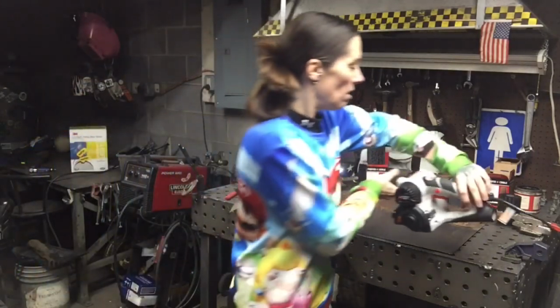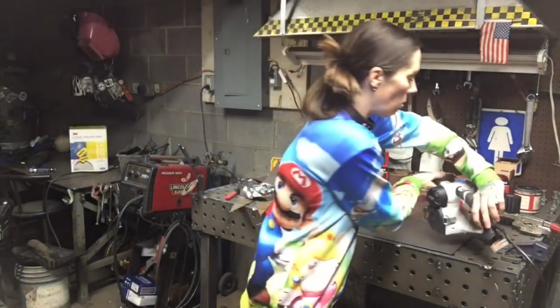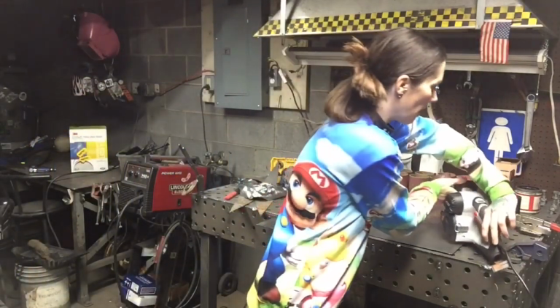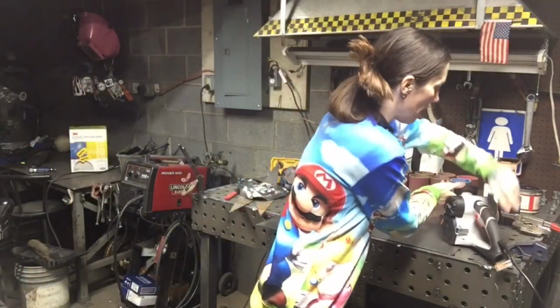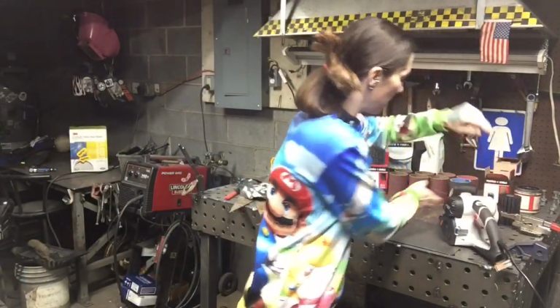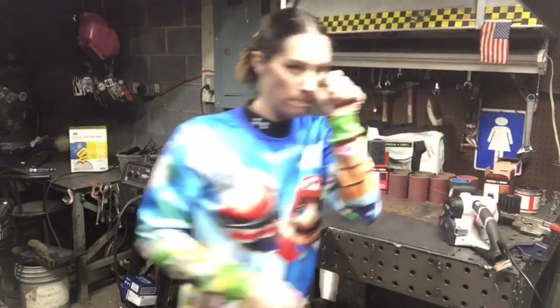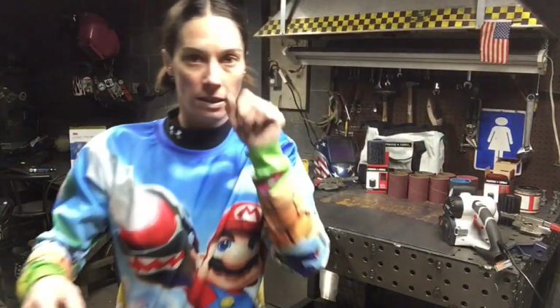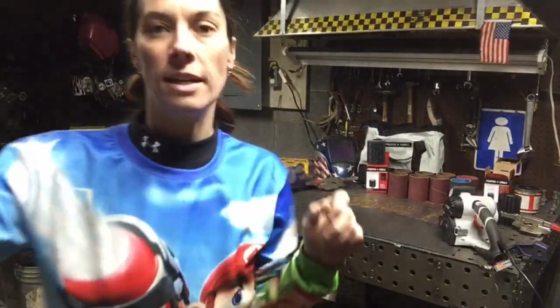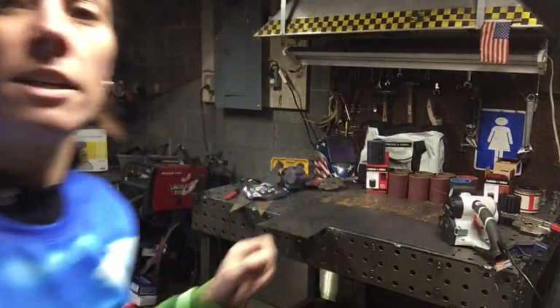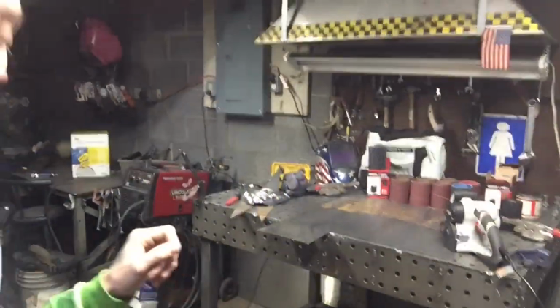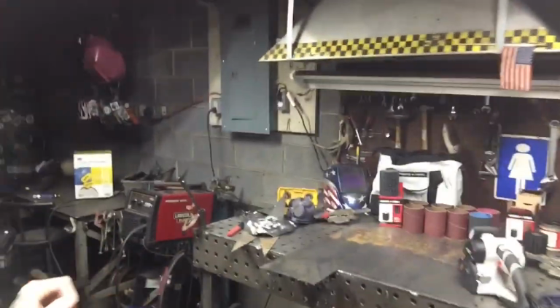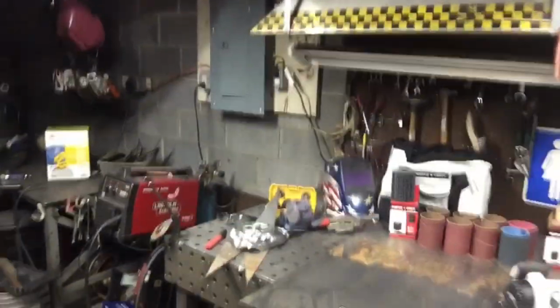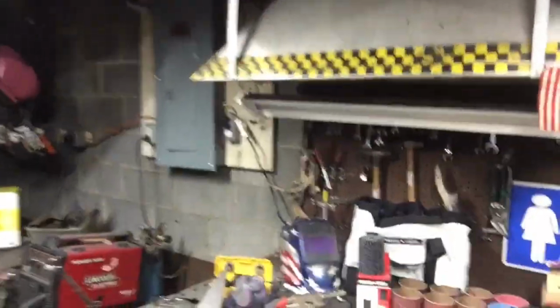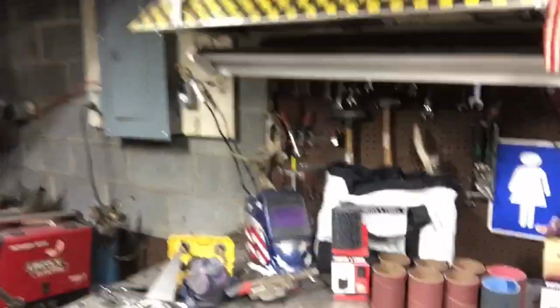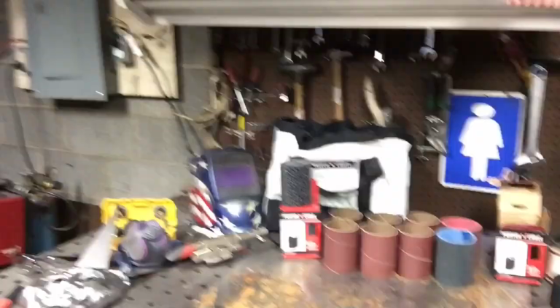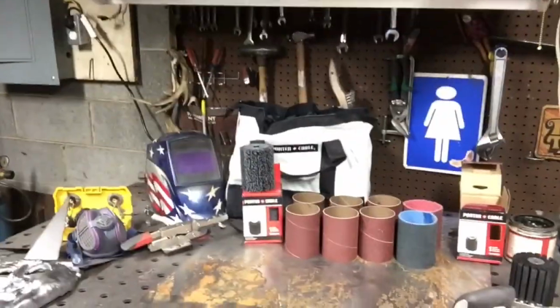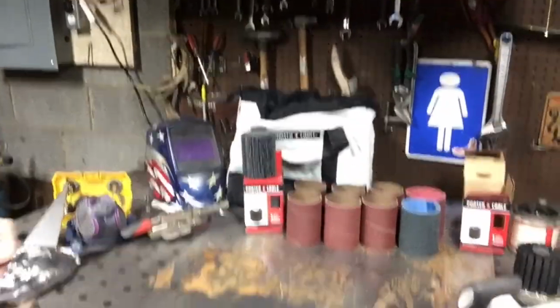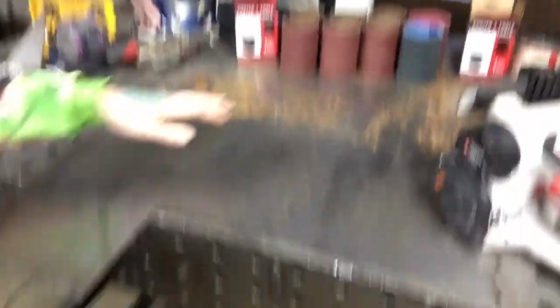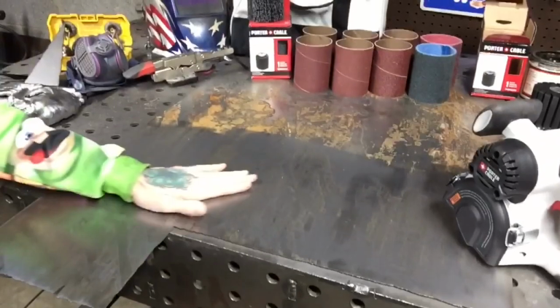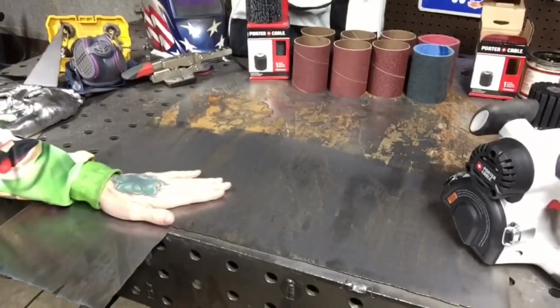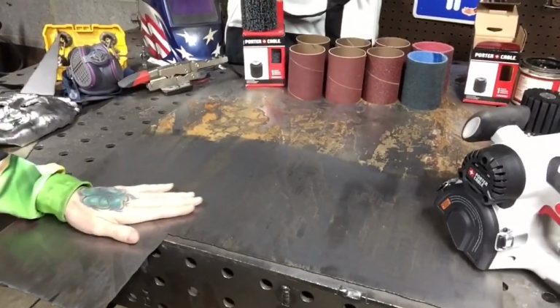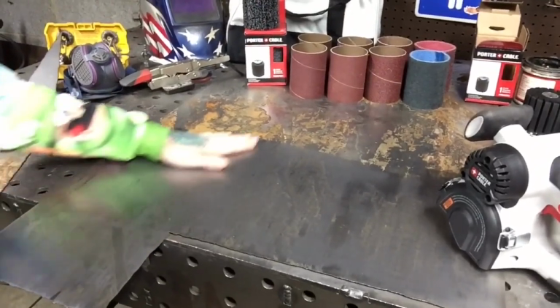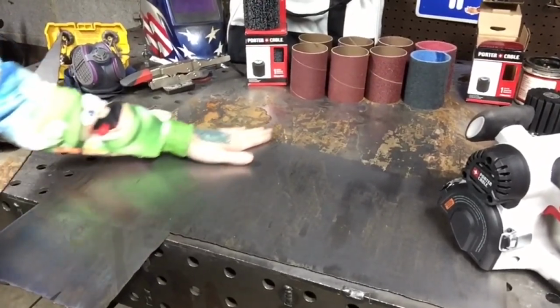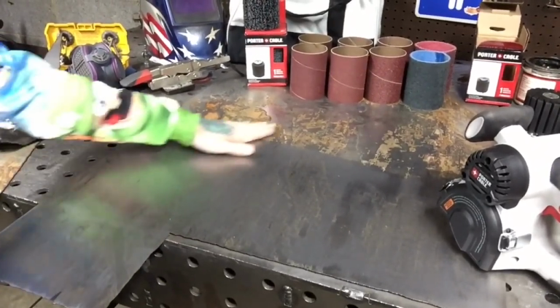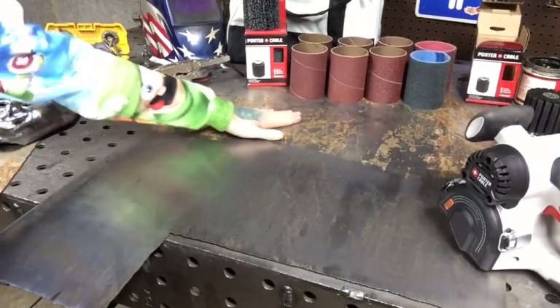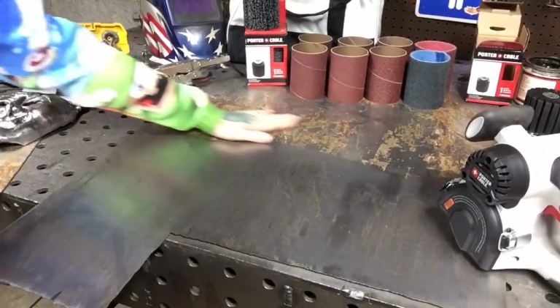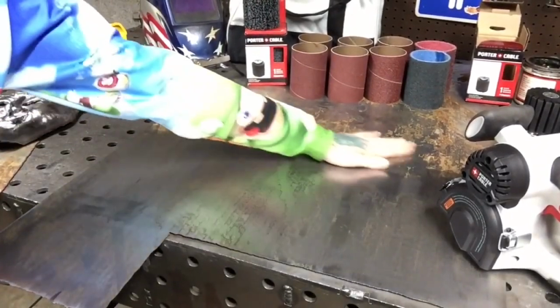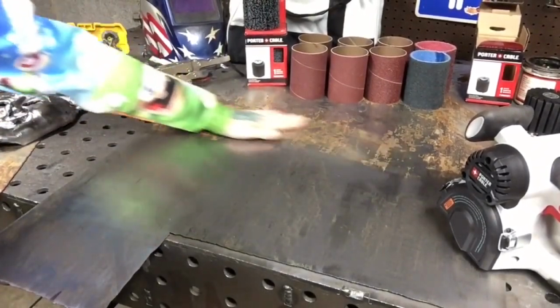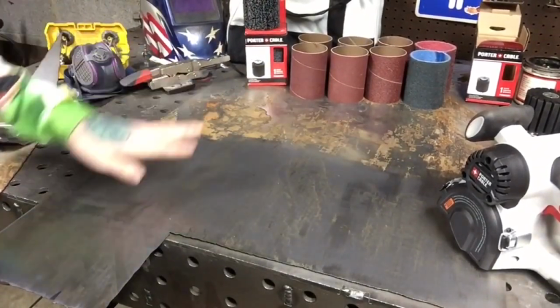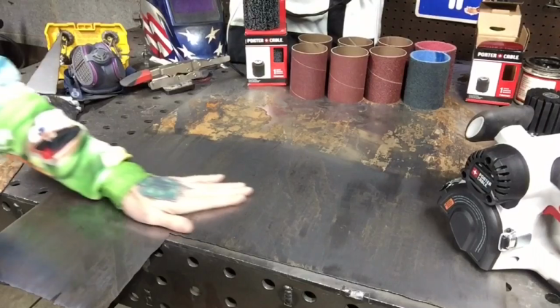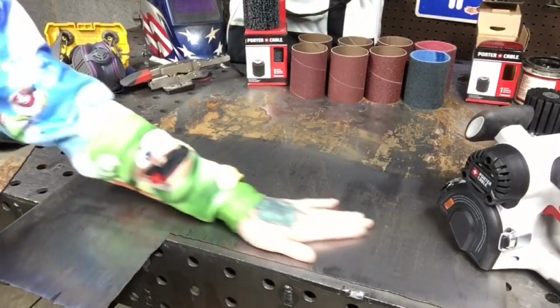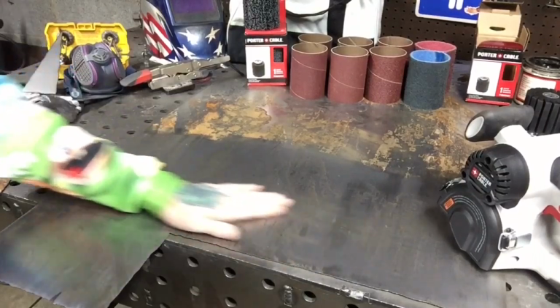What I have here — I'm going to bring this in — this piece of 18-gauge steel, and as you can see, this is rusty and this is not.